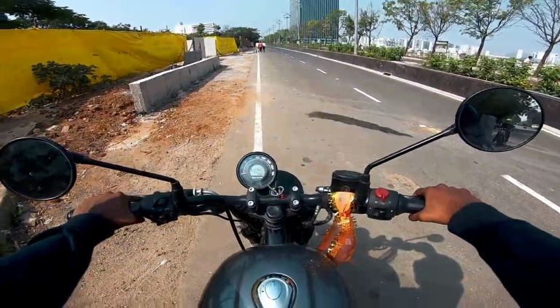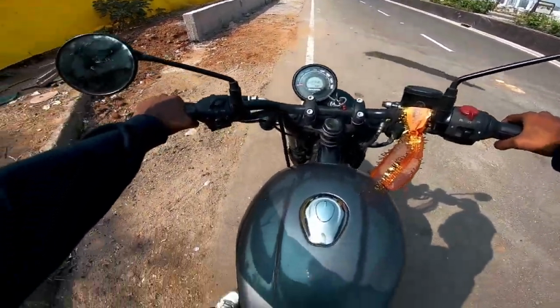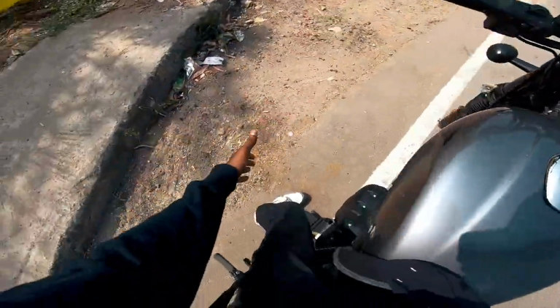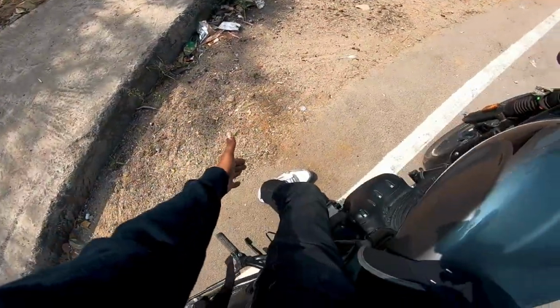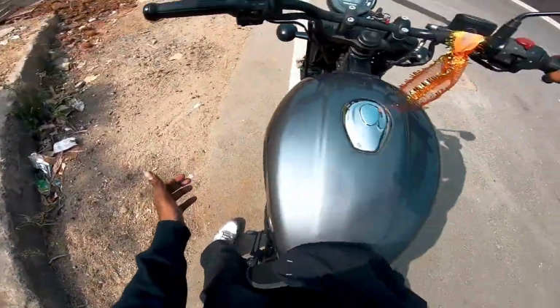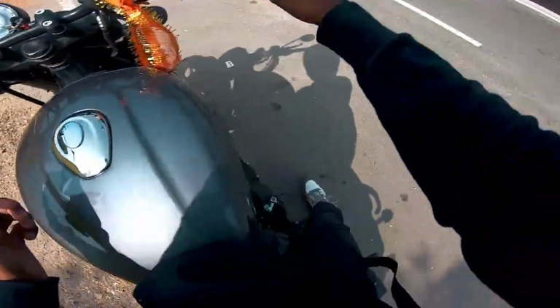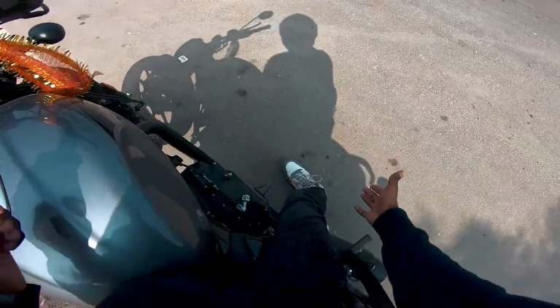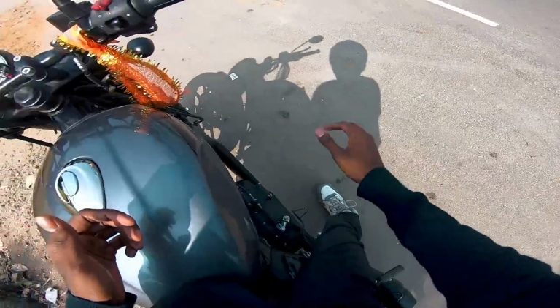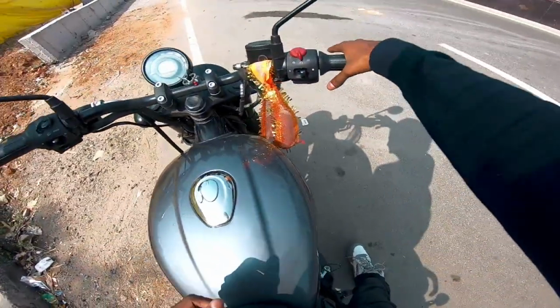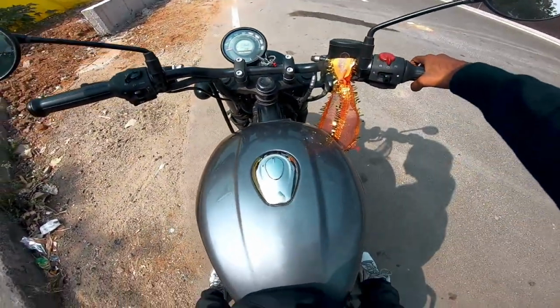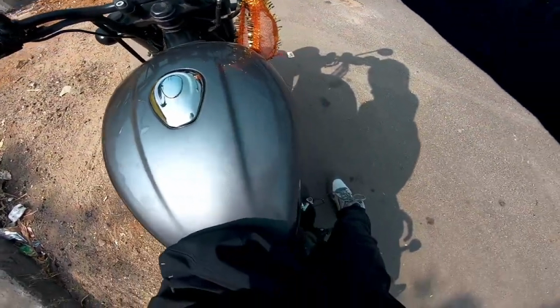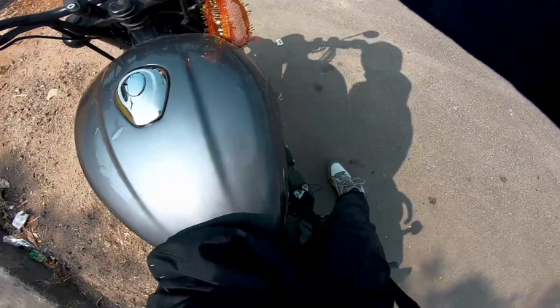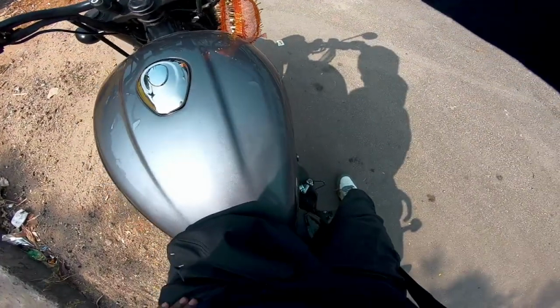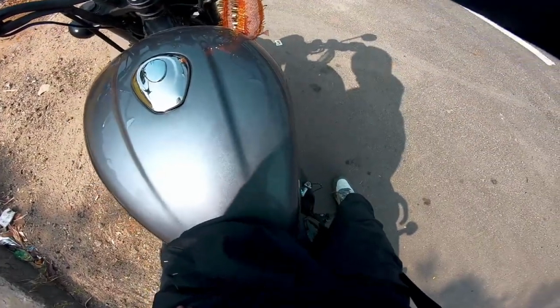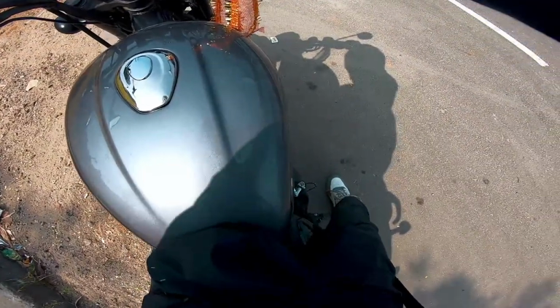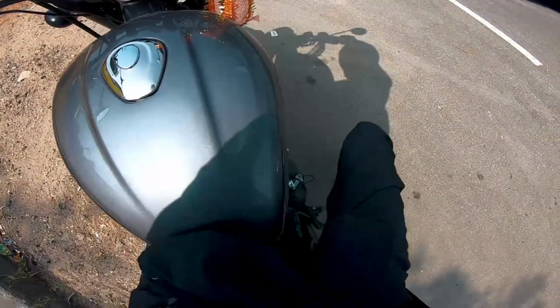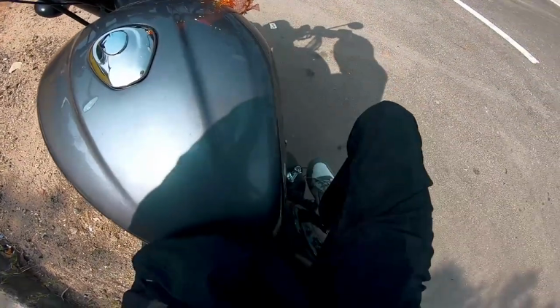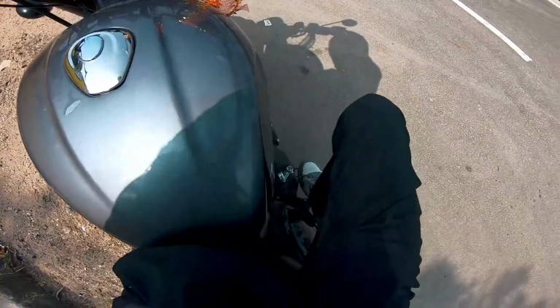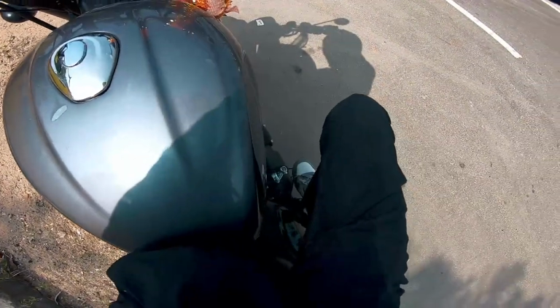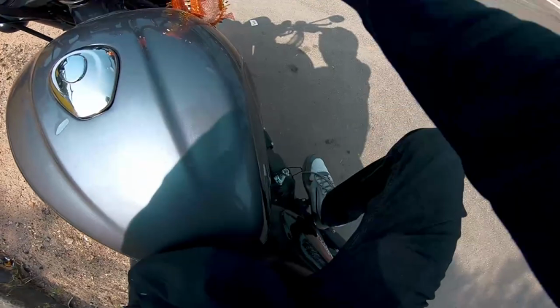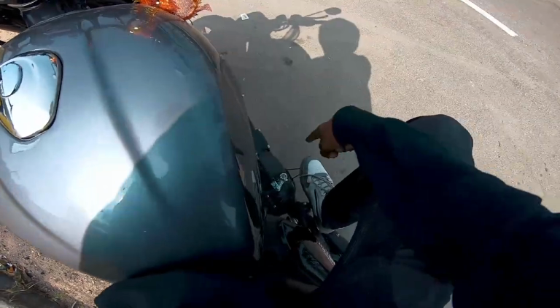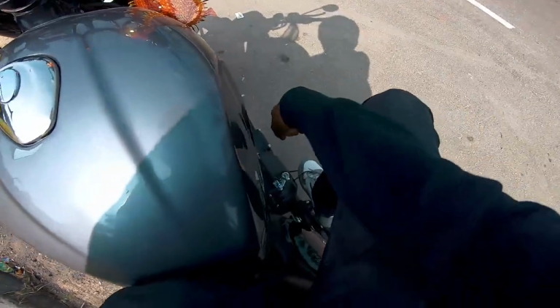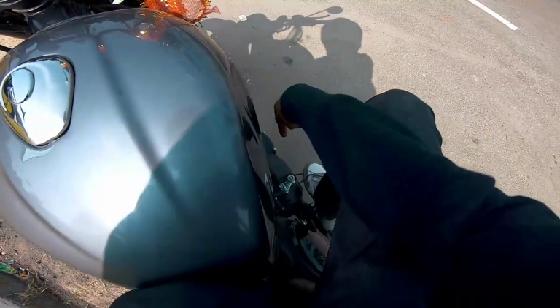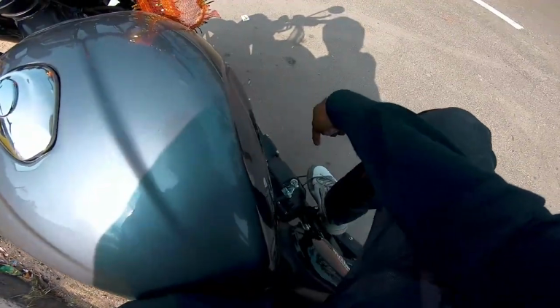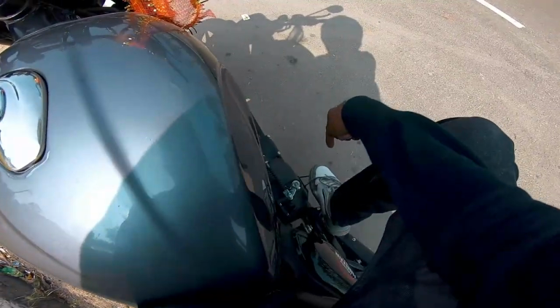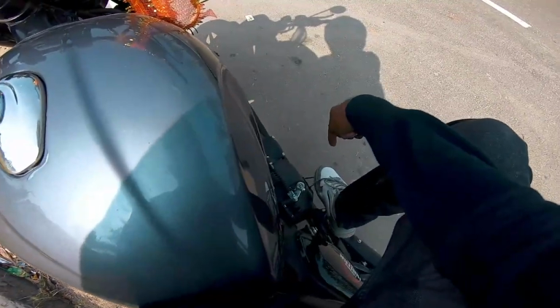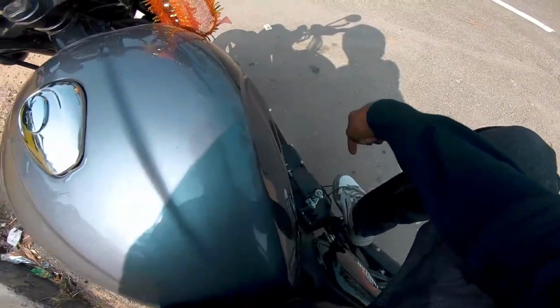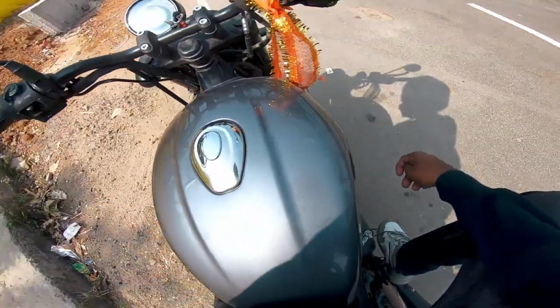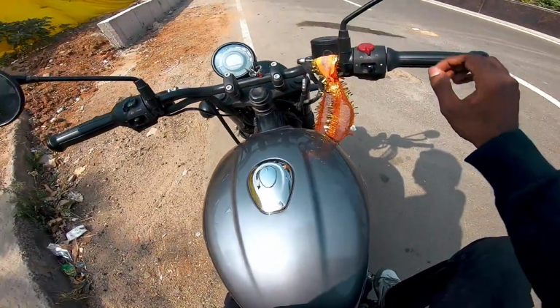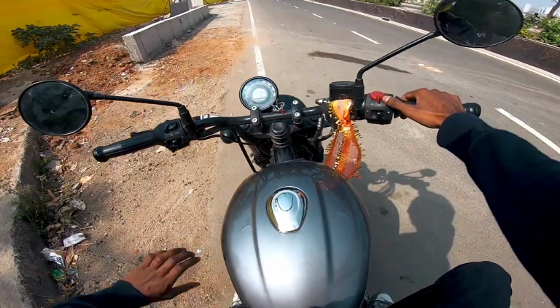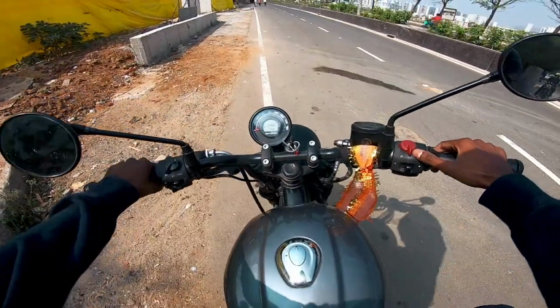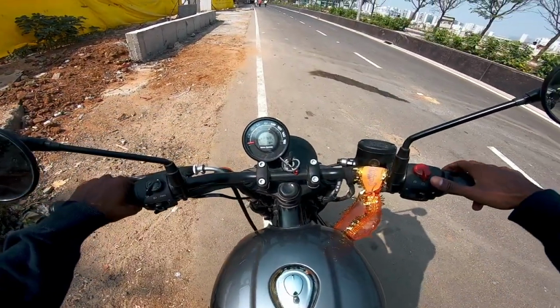I'm easily able to handle the handlebars. The footrests are Himalayan-type — not a rubber finish, it's a steel finish. Alright, let's go ride it.